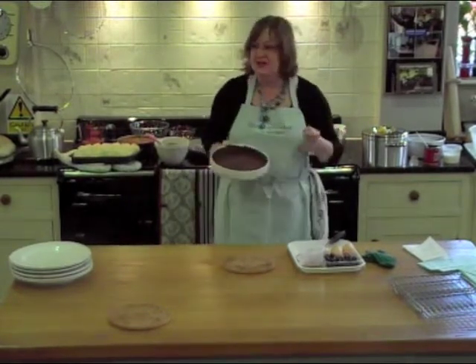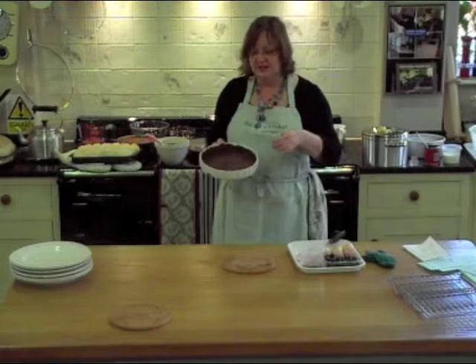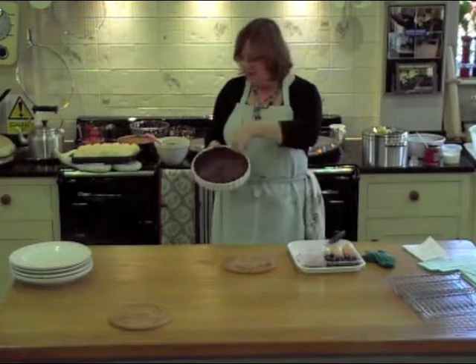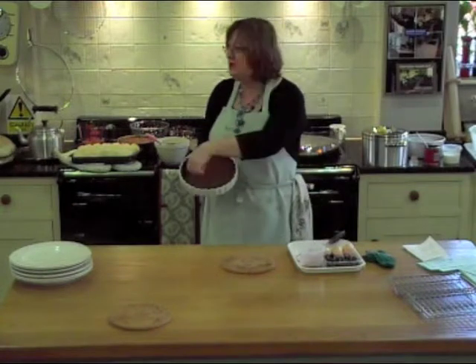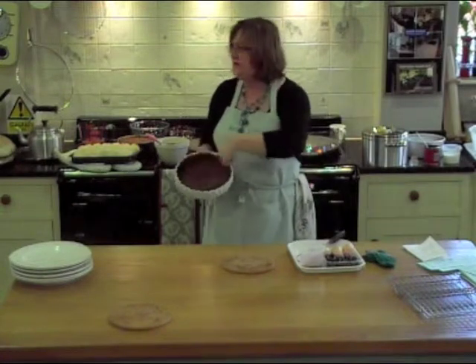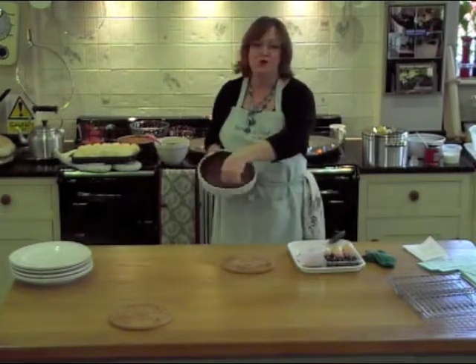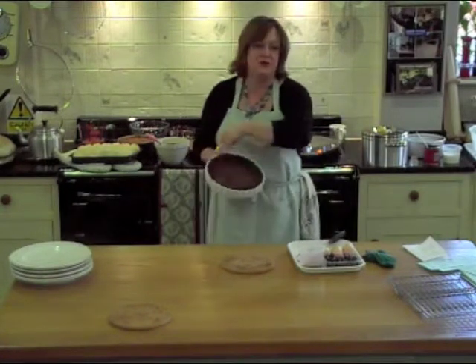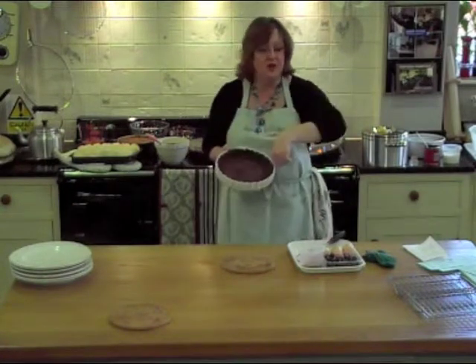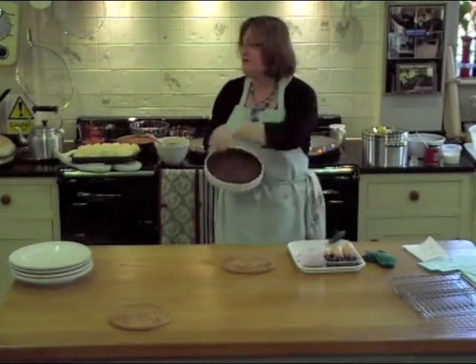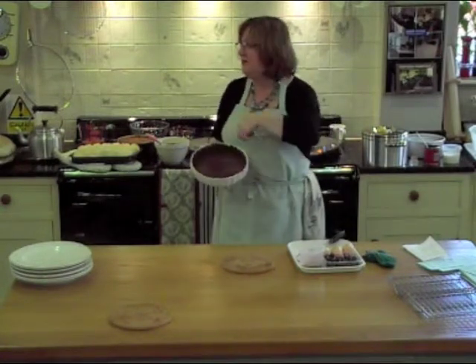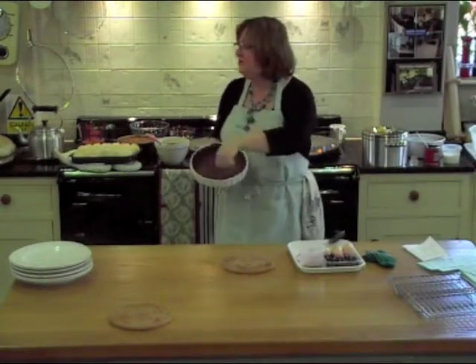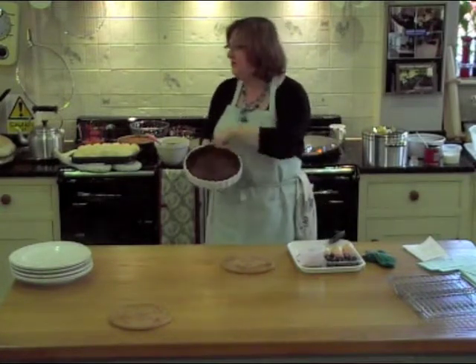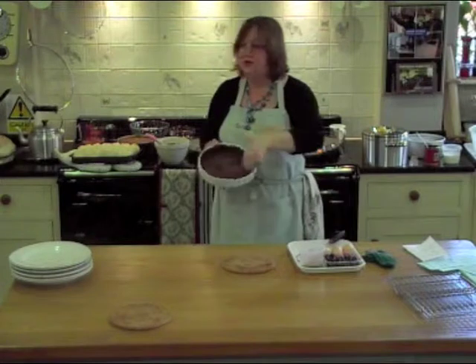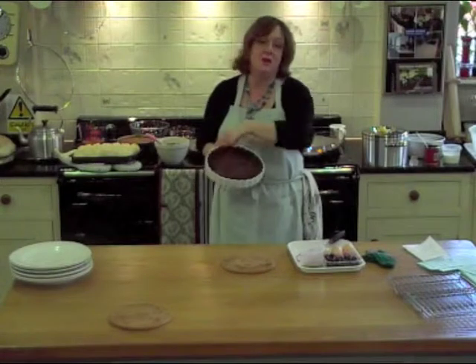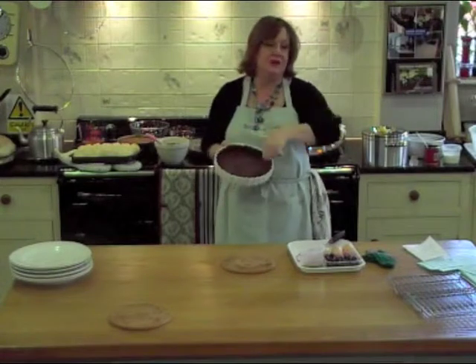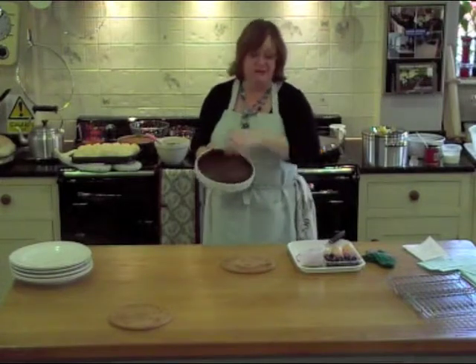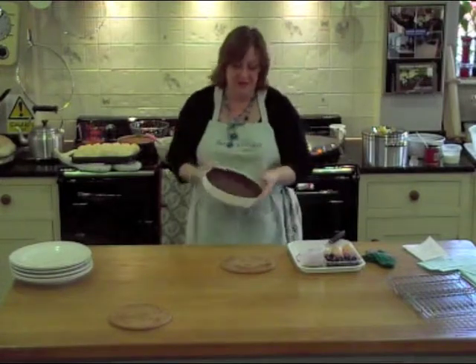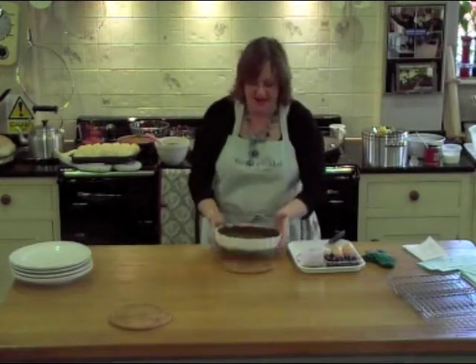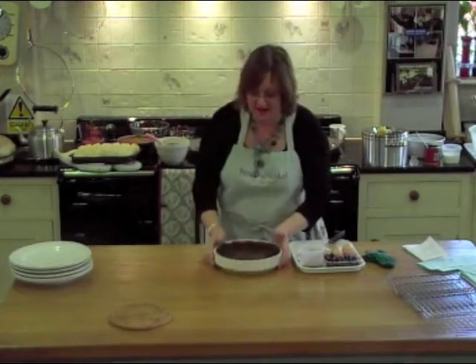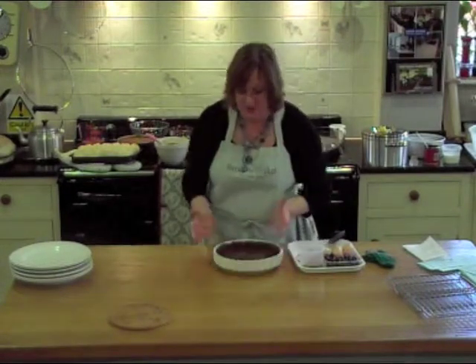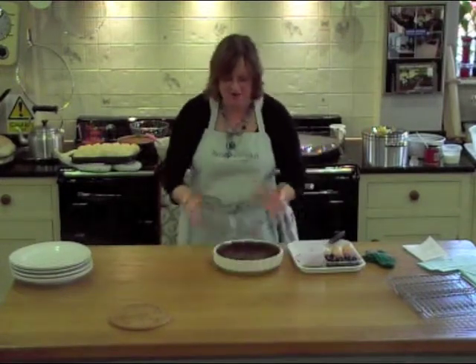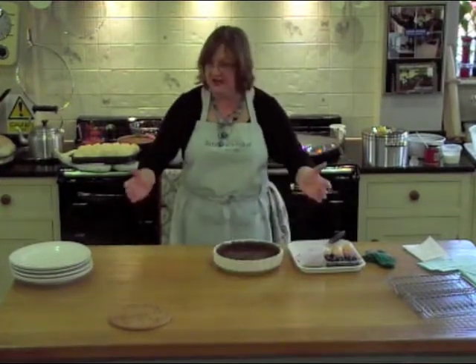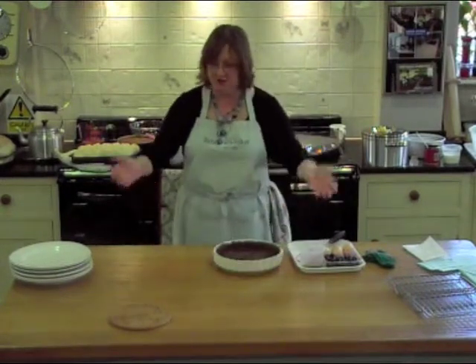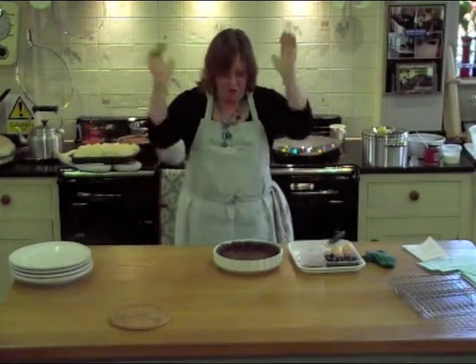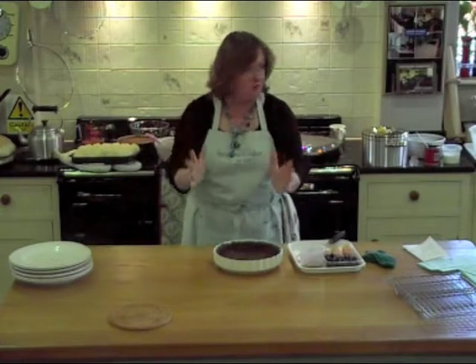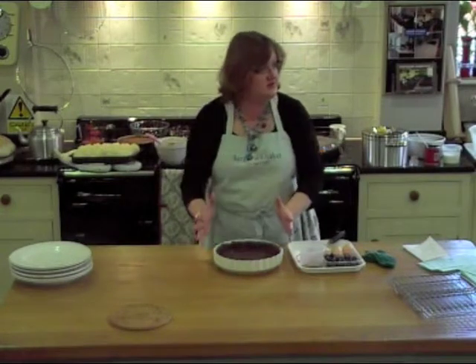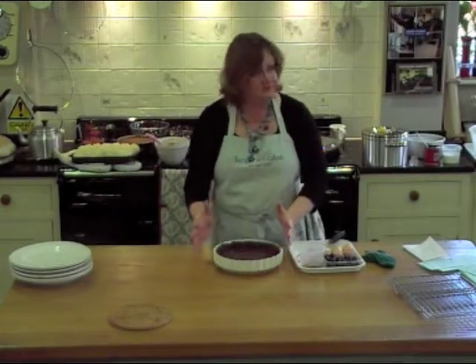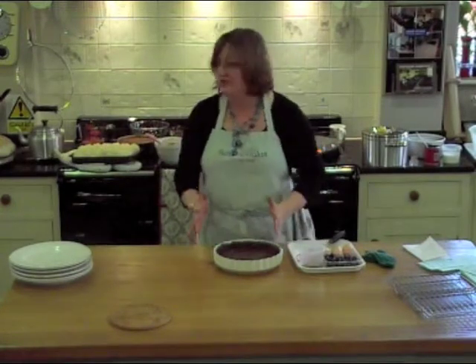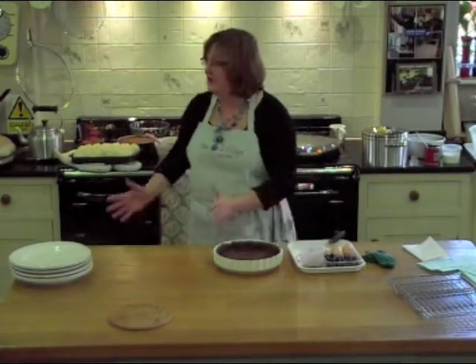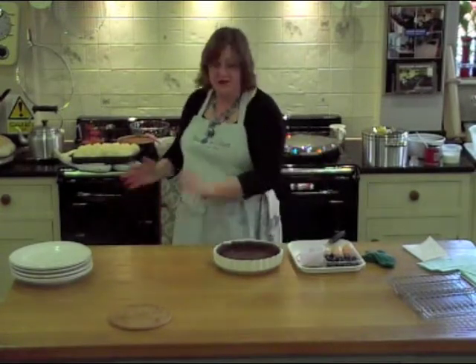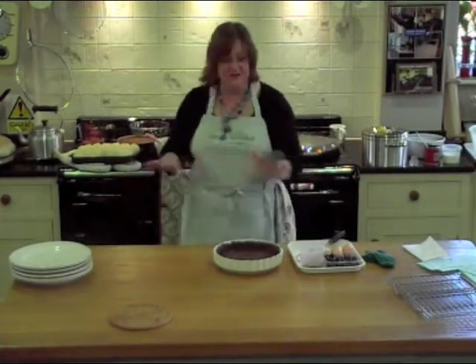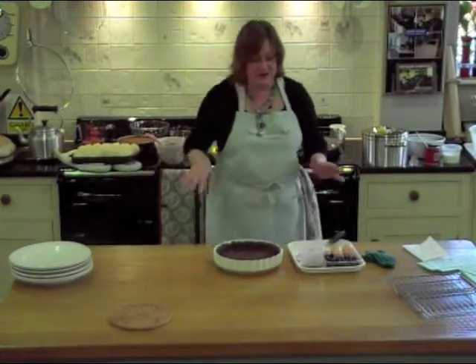St. Delia says brush the base of your cooked pastry case with beaten egg whites to make sure they are perfectly crispy. In Agaland, we unroll the packet of Jus-Rol and drop it in the dish. Yes, the dish goes in the oven. End of story.